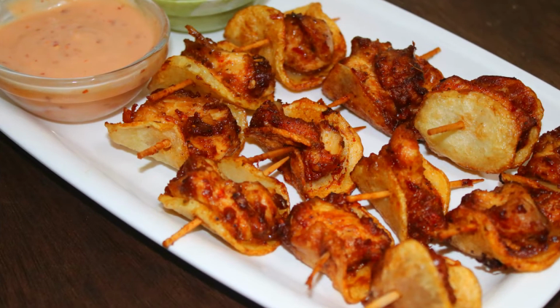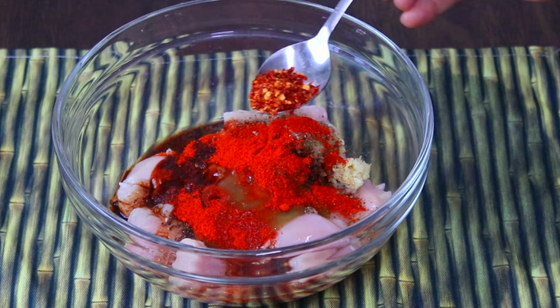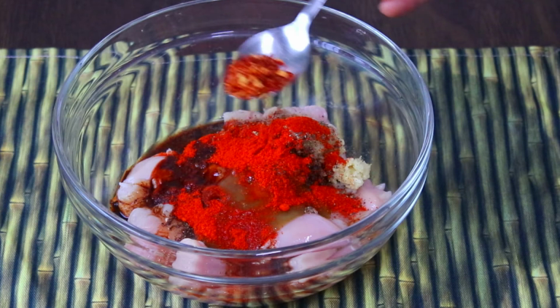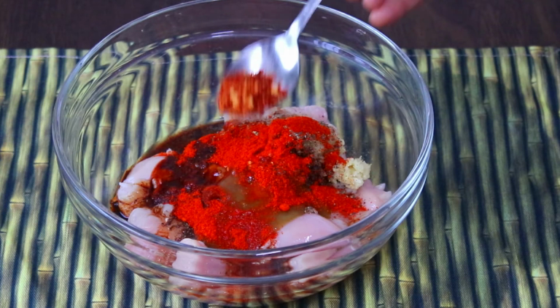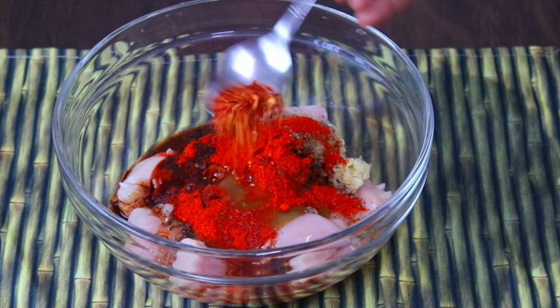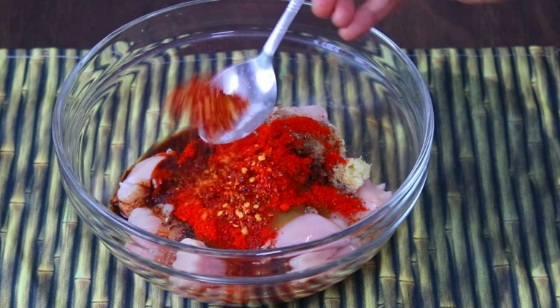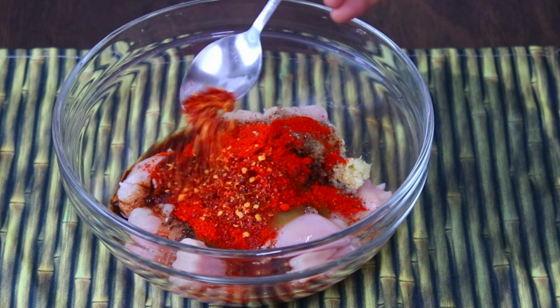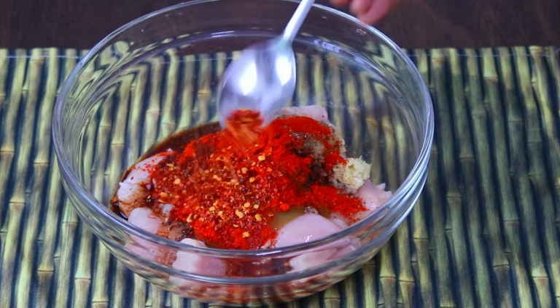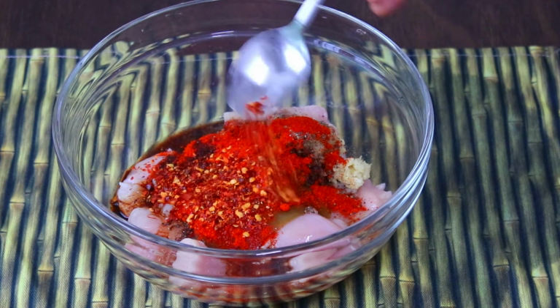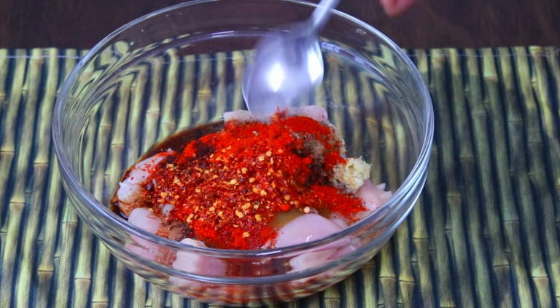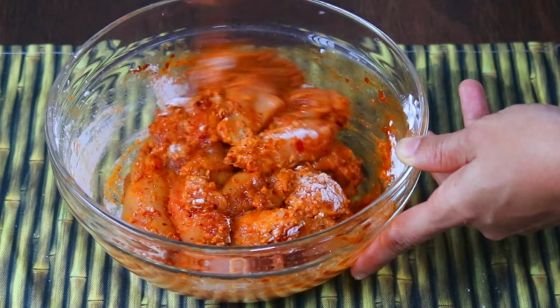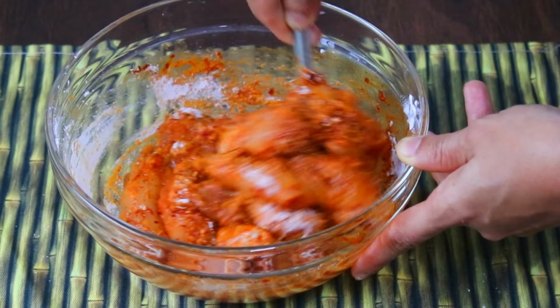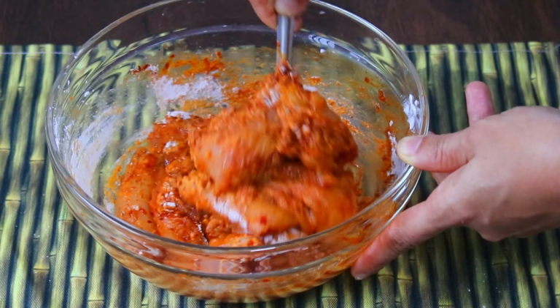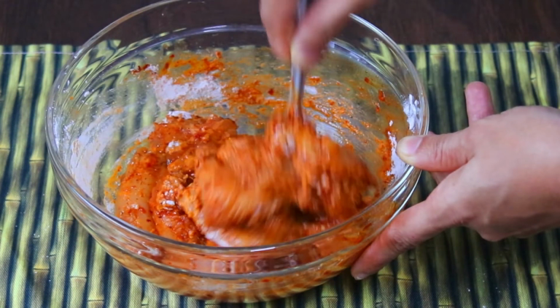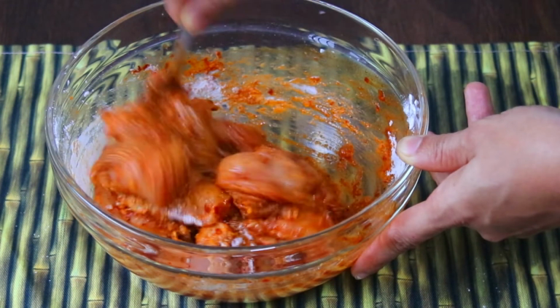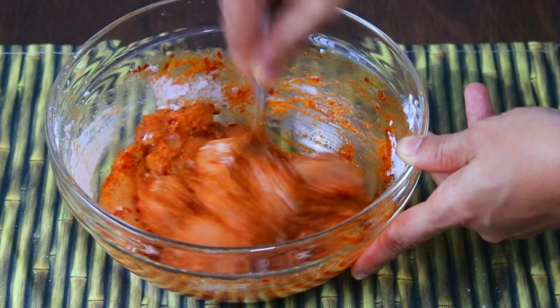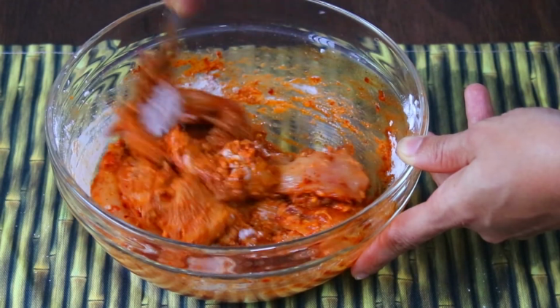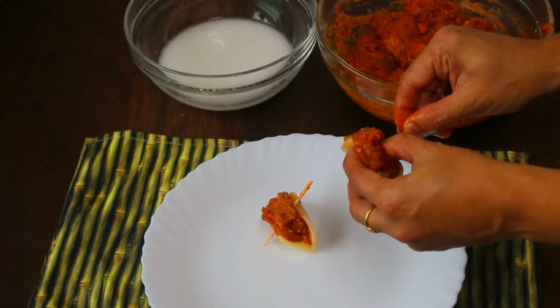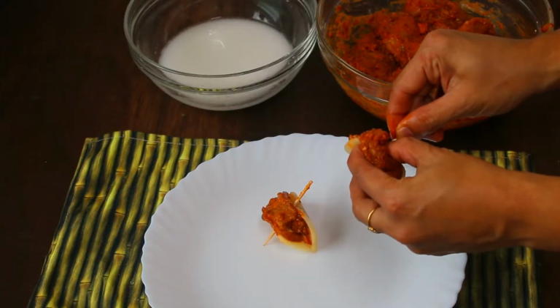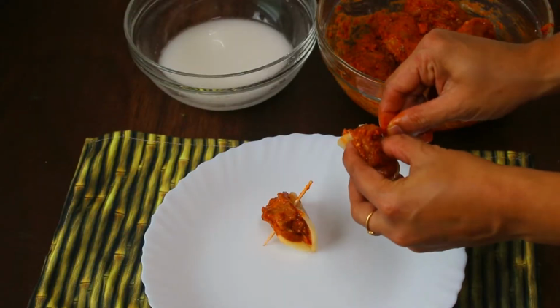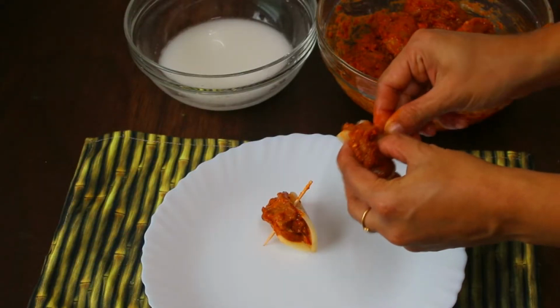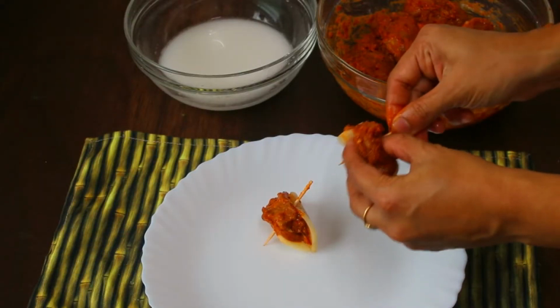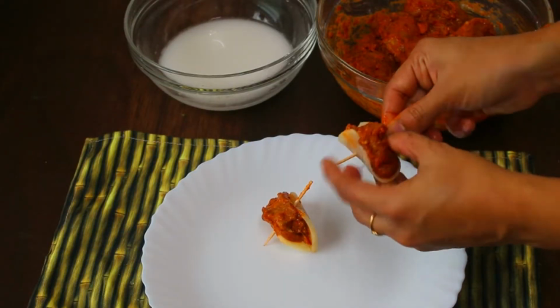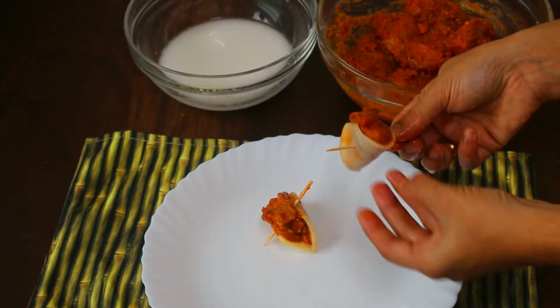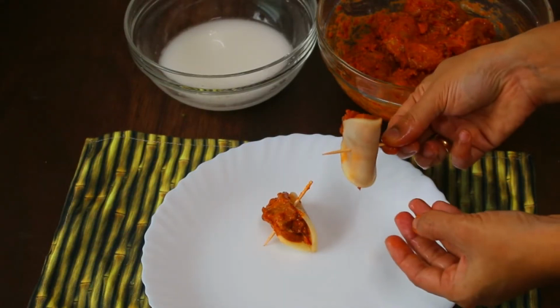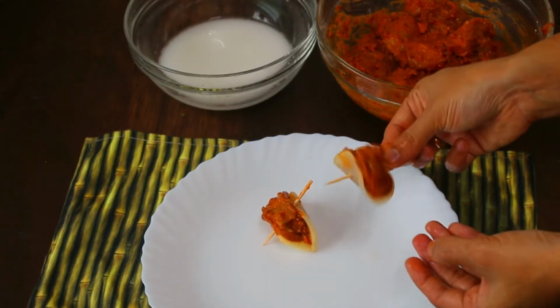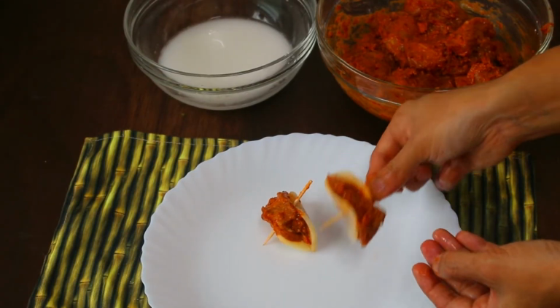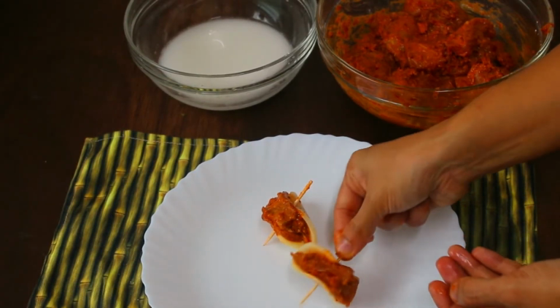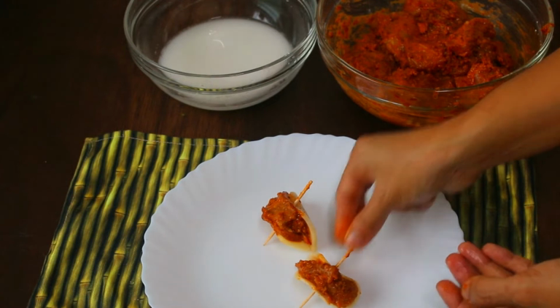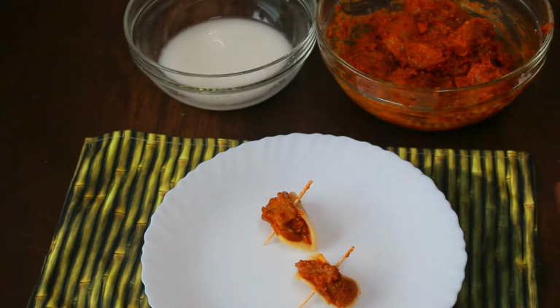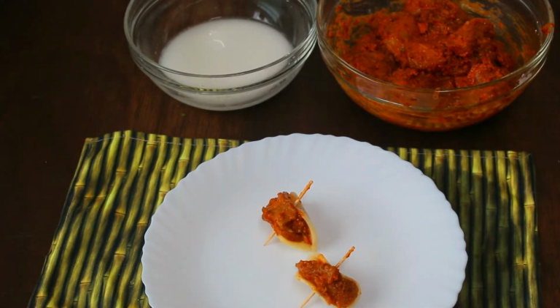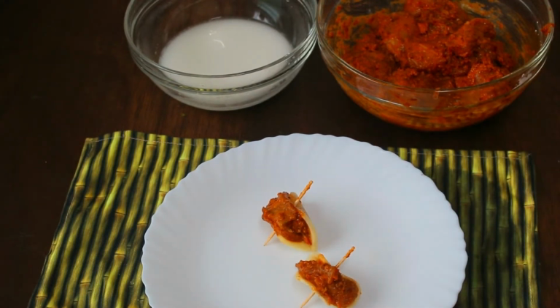Hi friends, welcome back to Famous Dishes. This is Kavya. Today we are going to make a very delicious tea-time starter called Butterfly Chicken. Let's check the ingredients and the recipe.